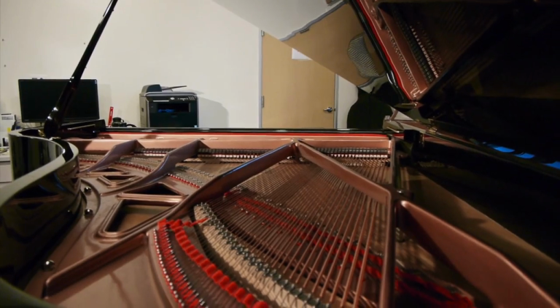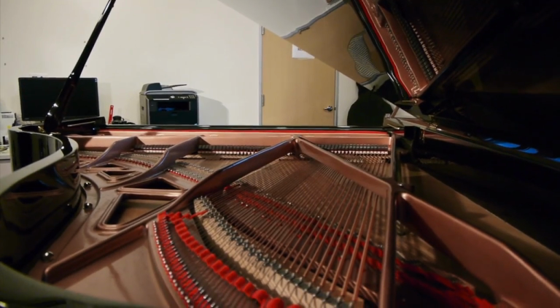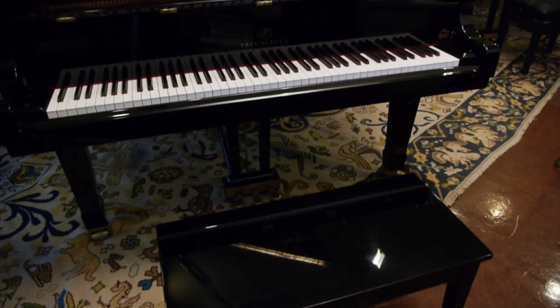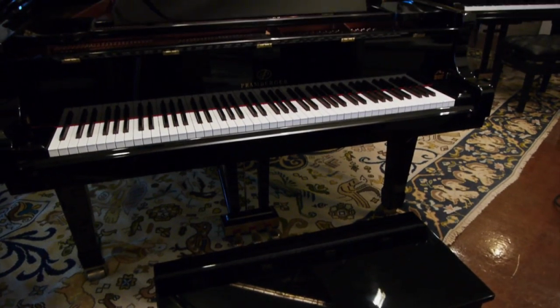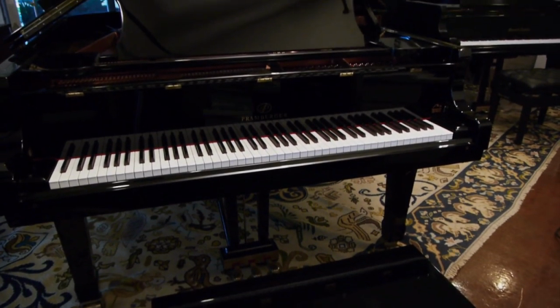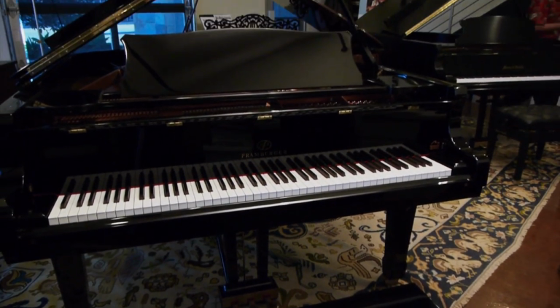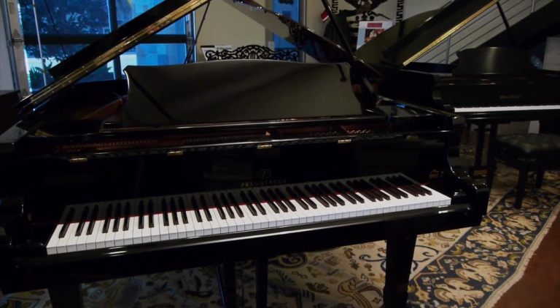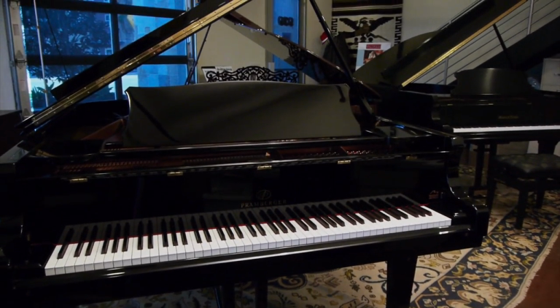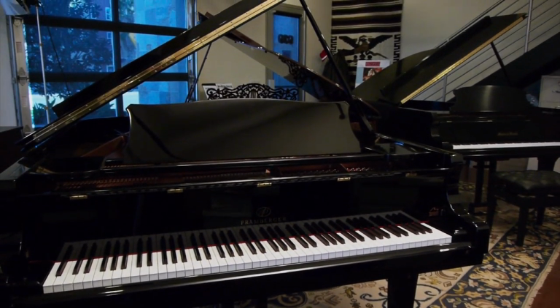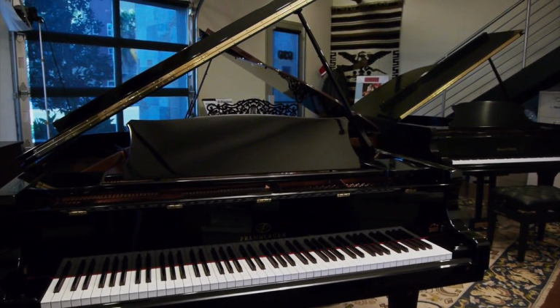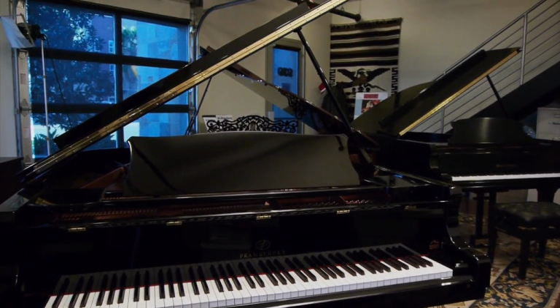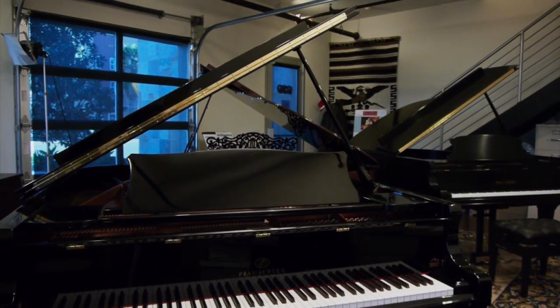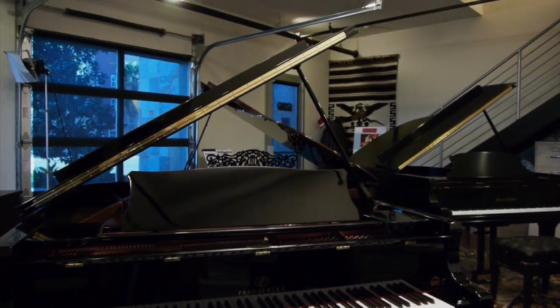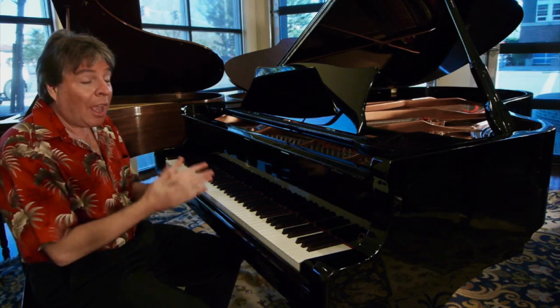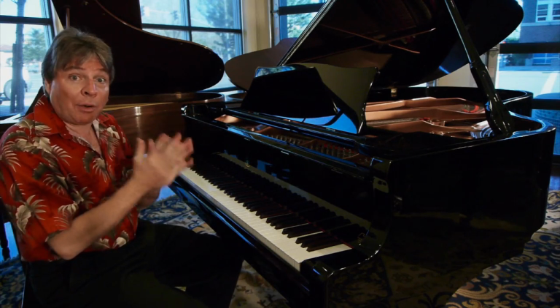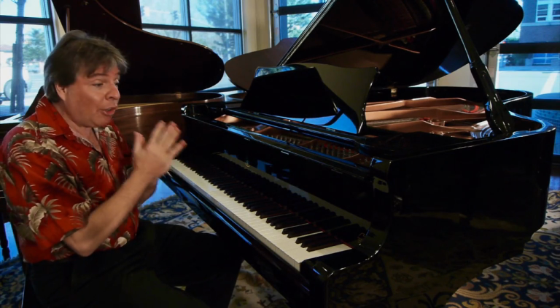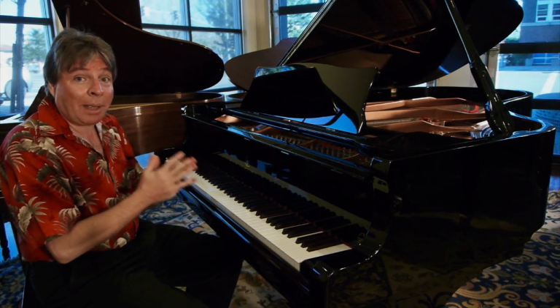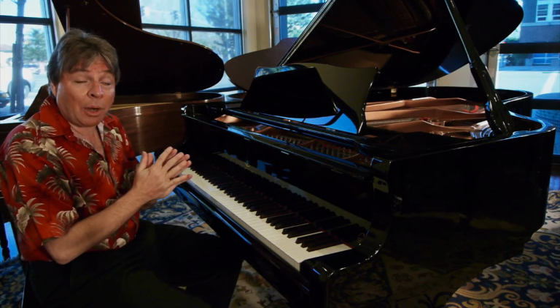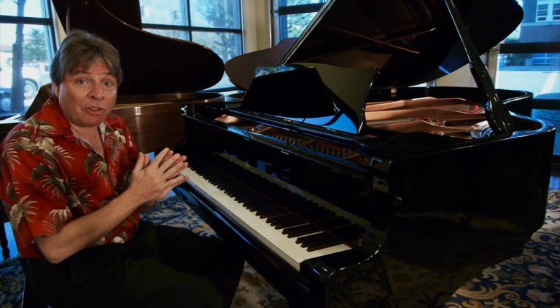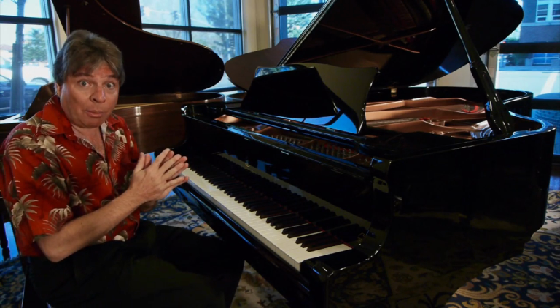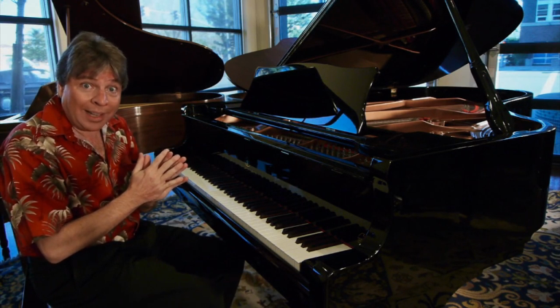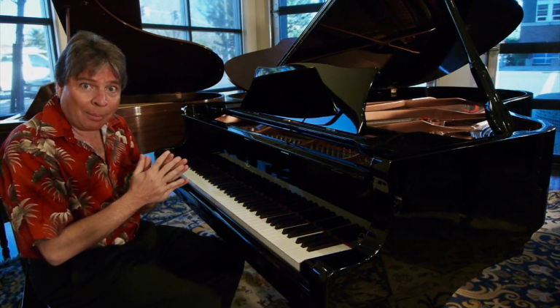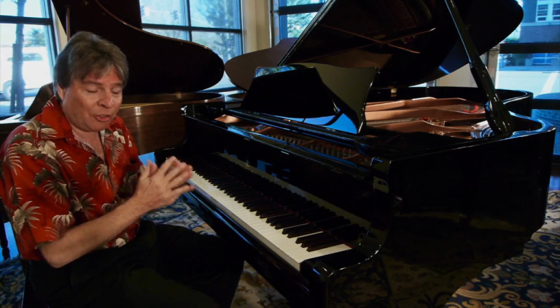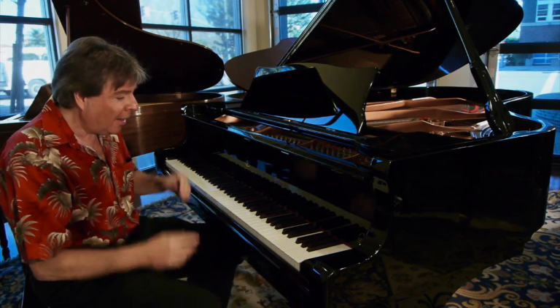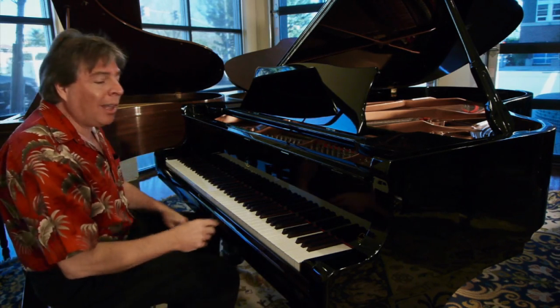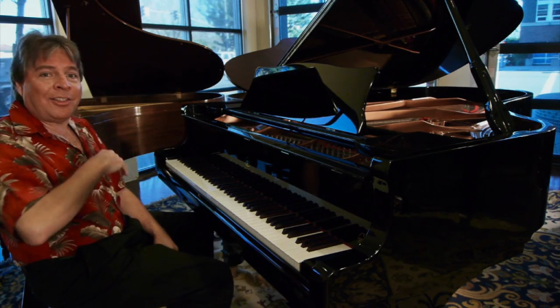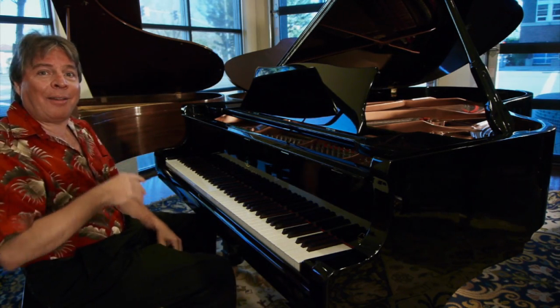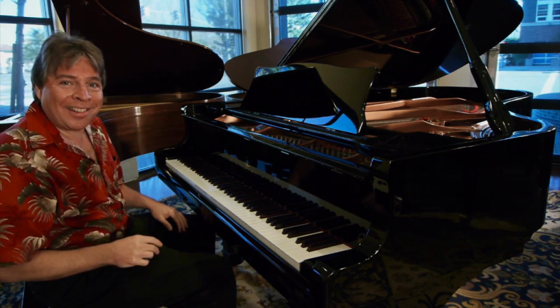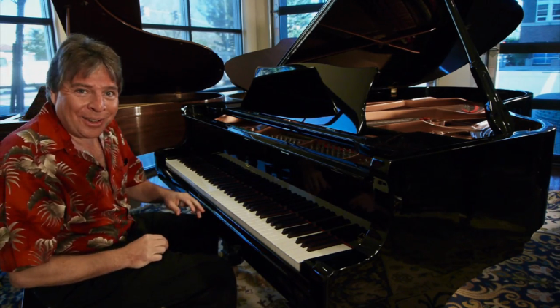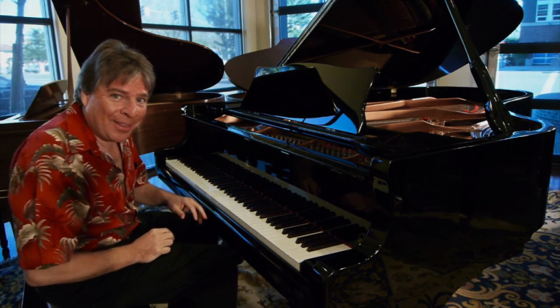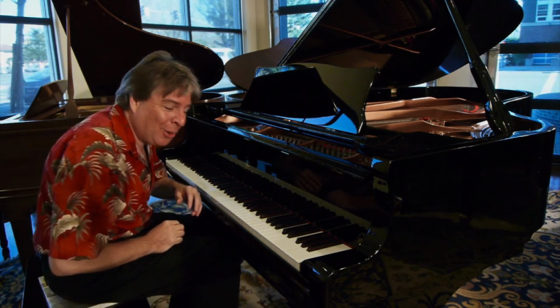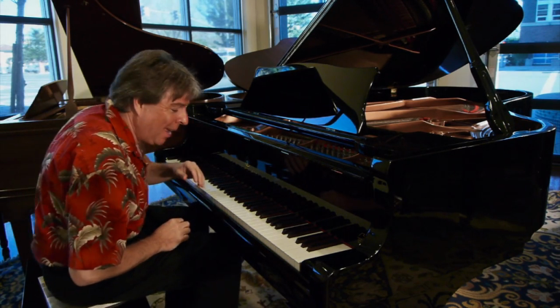Right now I've got Mason & Hamlin, Baldwin, and Steinway — I've got all these great pianos. And frankly, I enjoy playing this piano as much as any of them. It really is a top-tier instrument. So let's give you a chance to hear a little bit on this glorious piano.